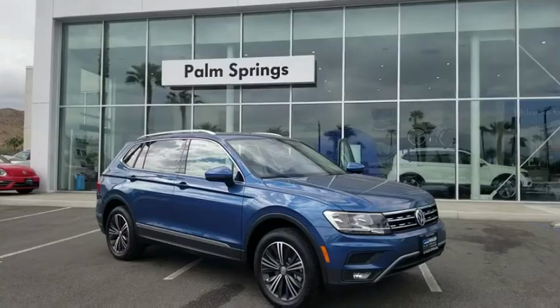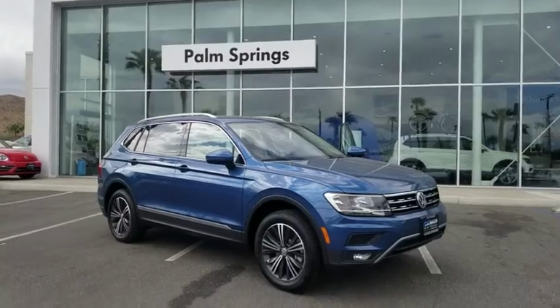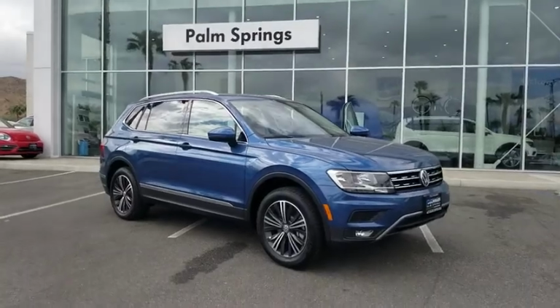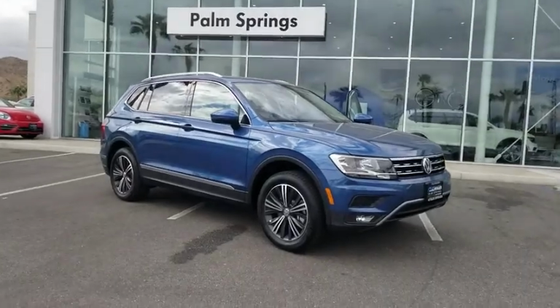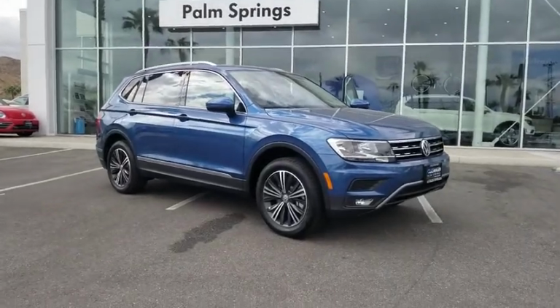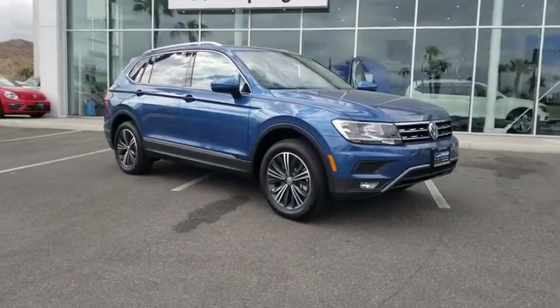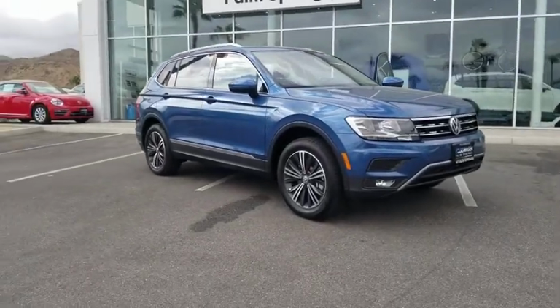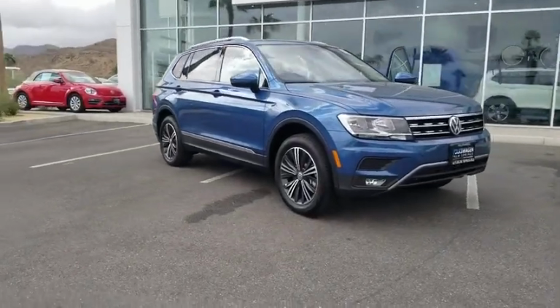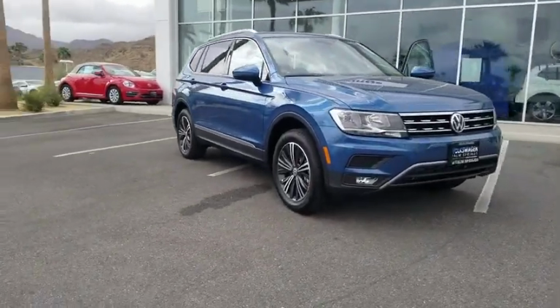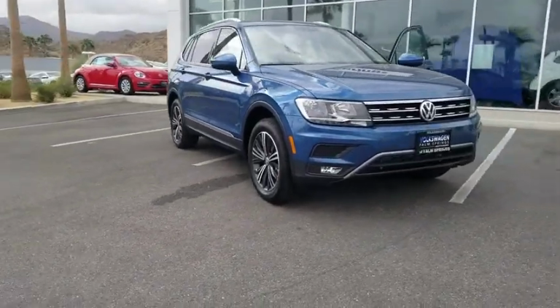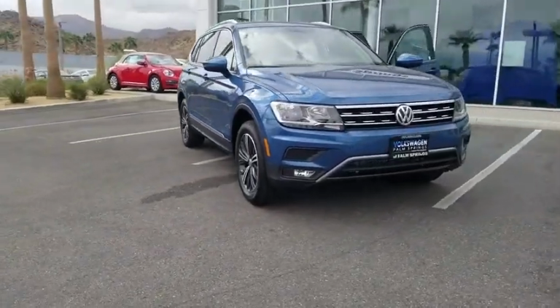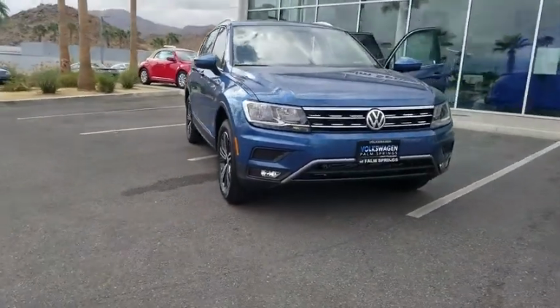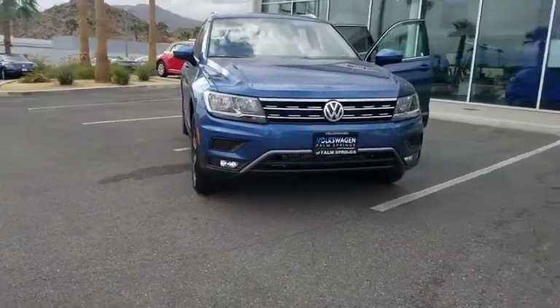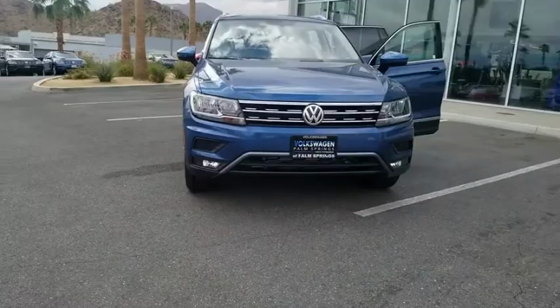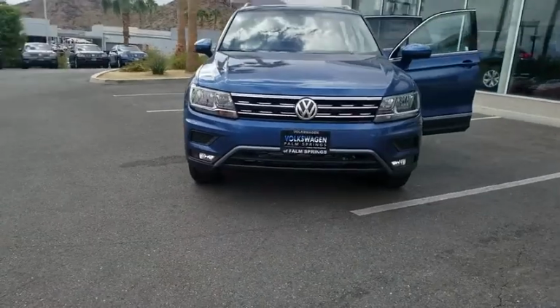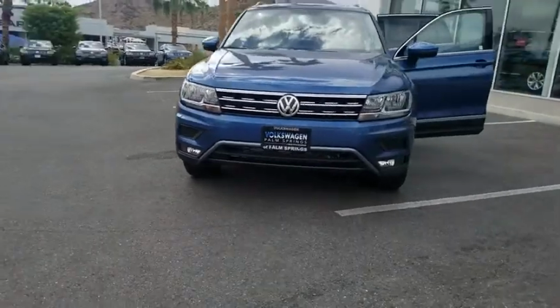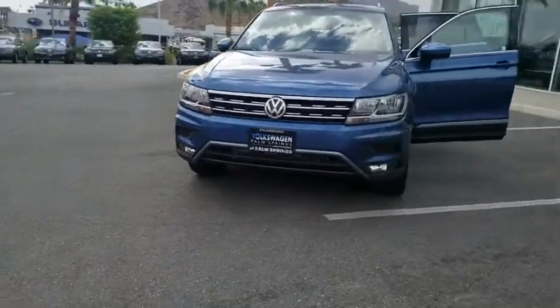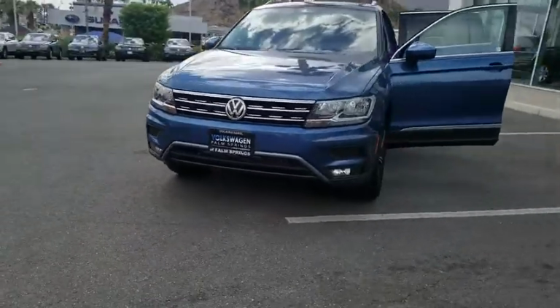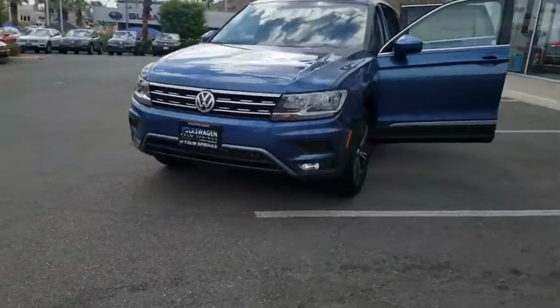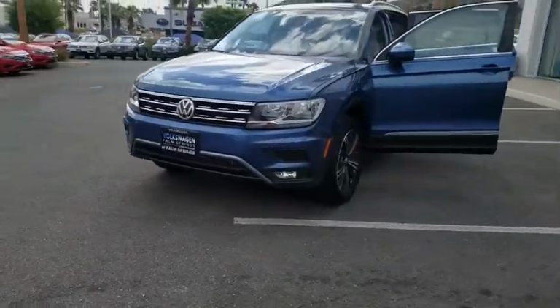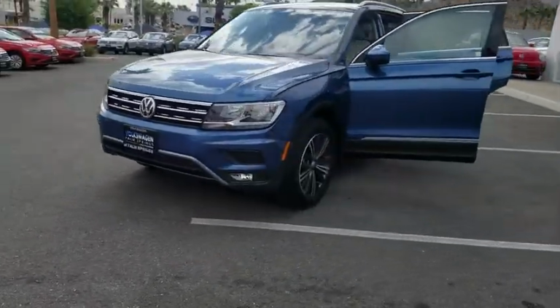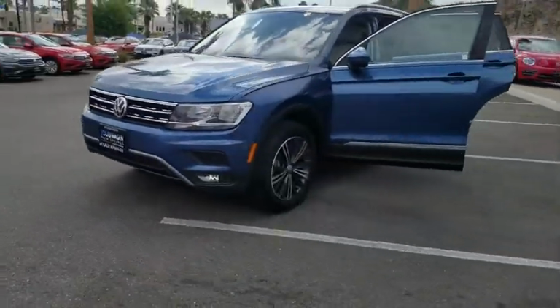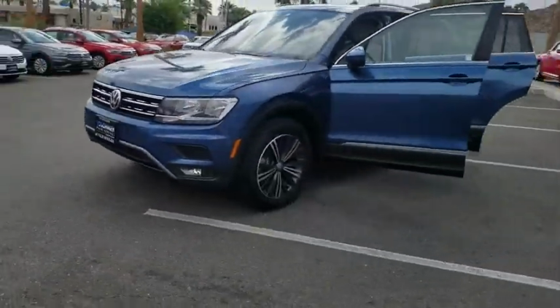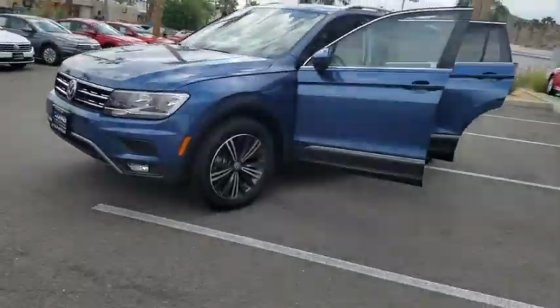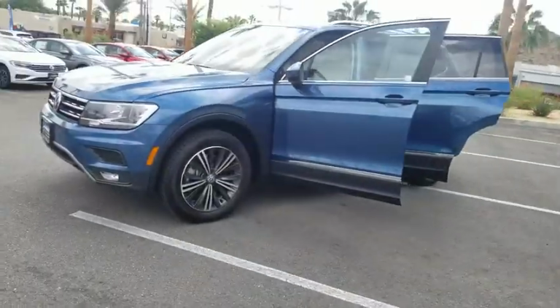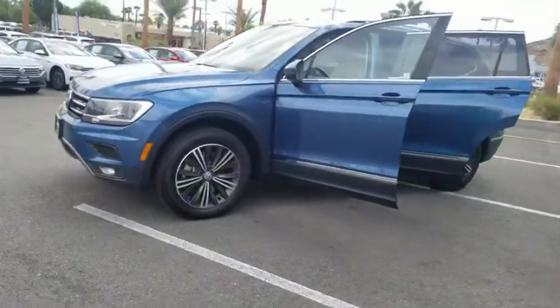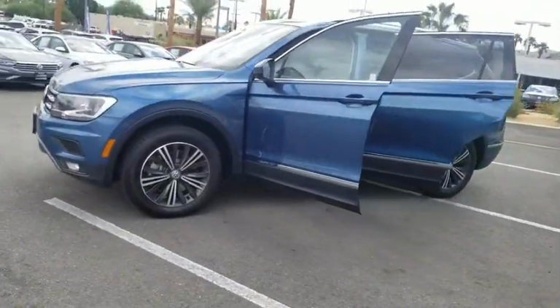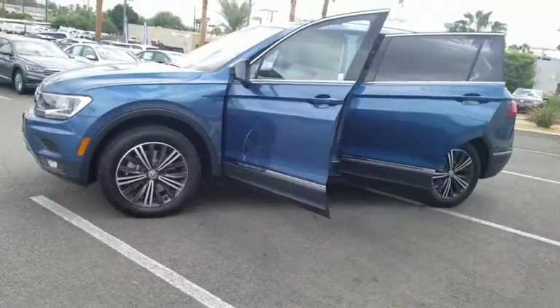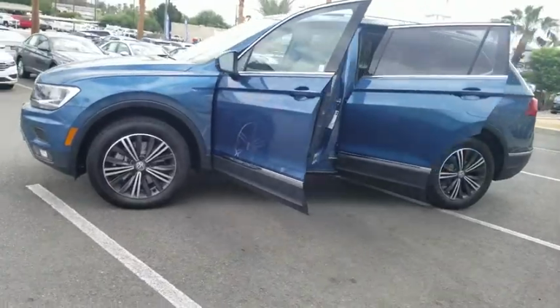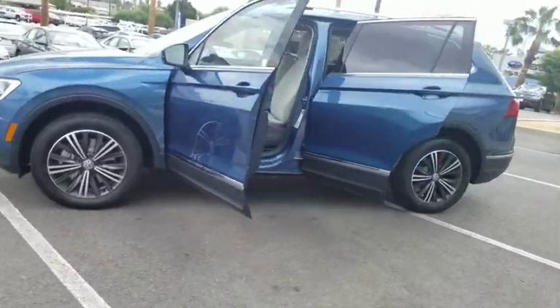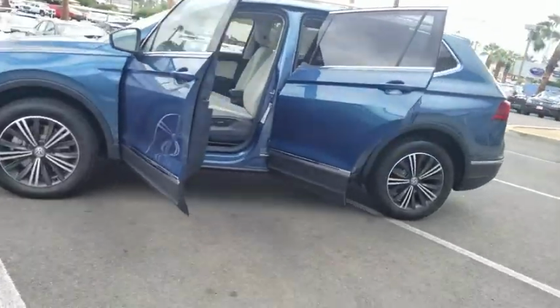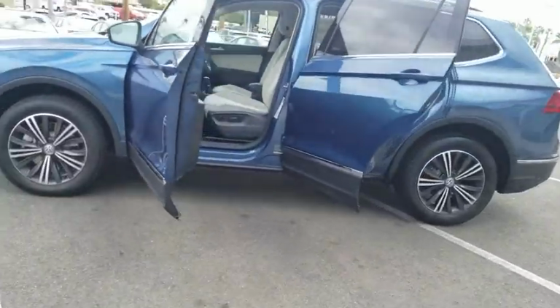2018 Volkswagen Tiguan. With Volkswagen Tiguan, it's good to be turbo. Turbo with class. This vehicle has less than 100 miles. Here are some of this vehicle's great options.